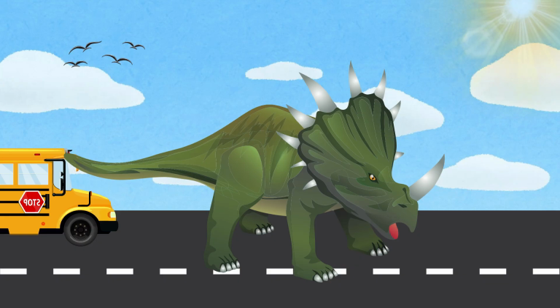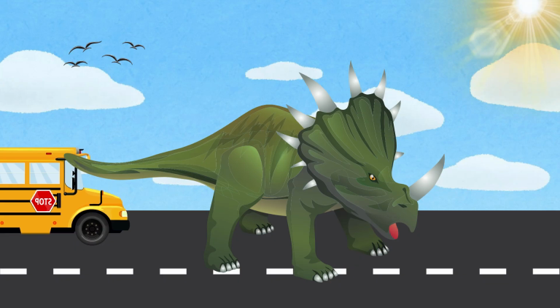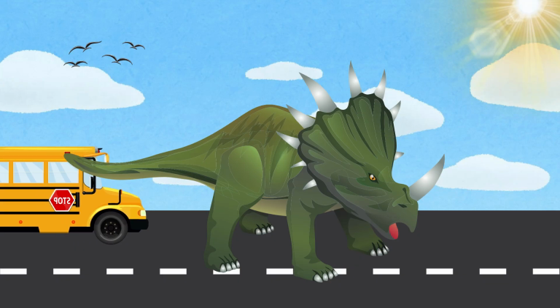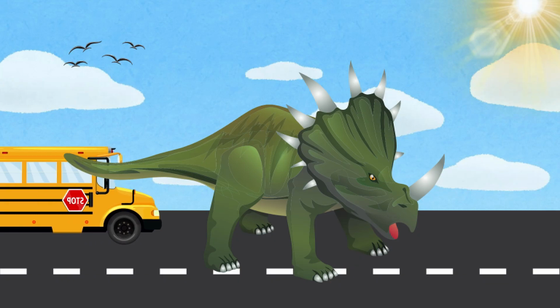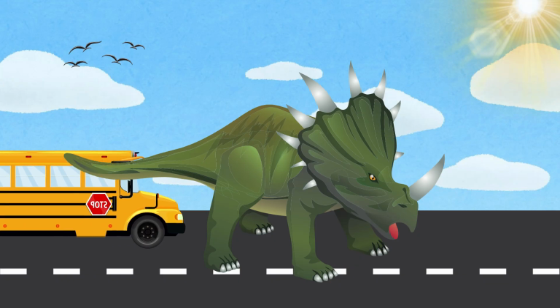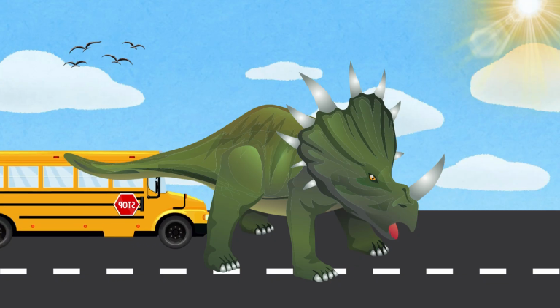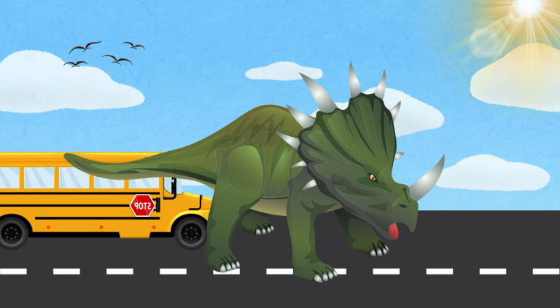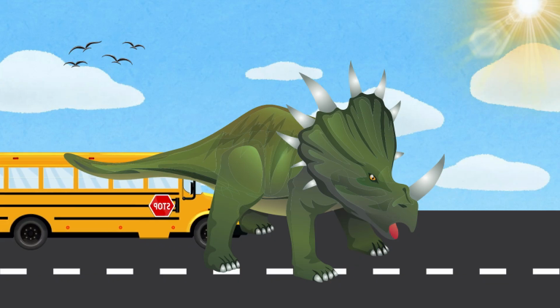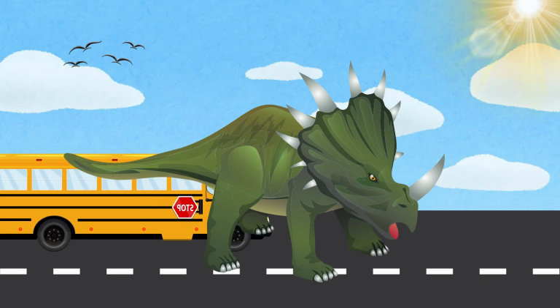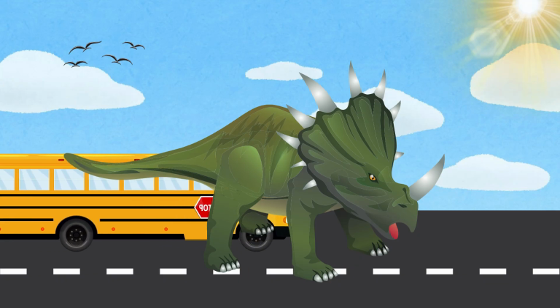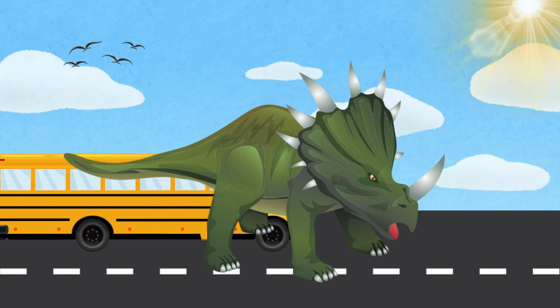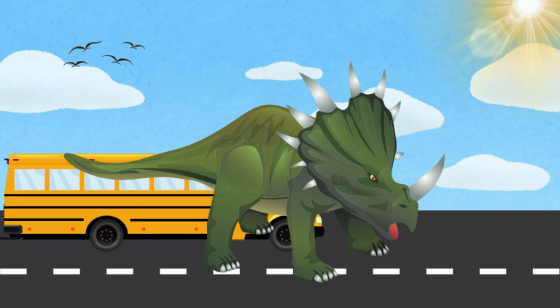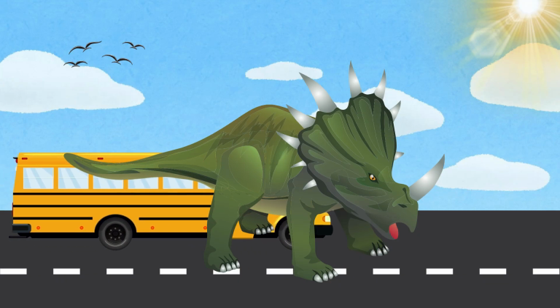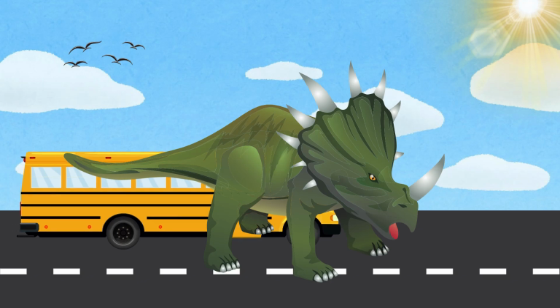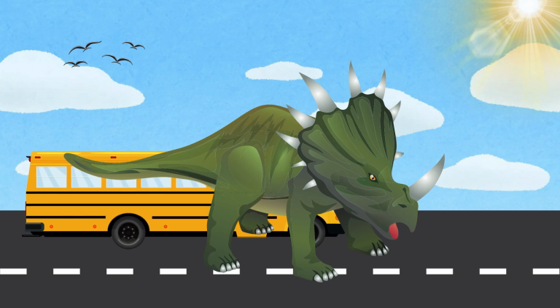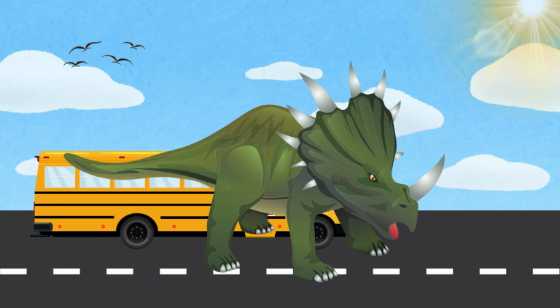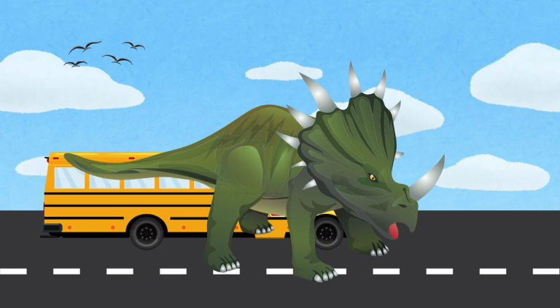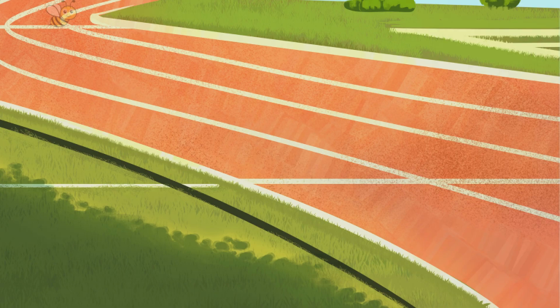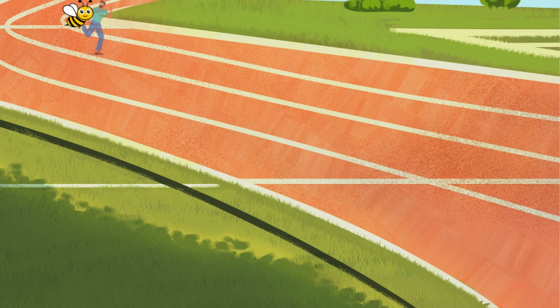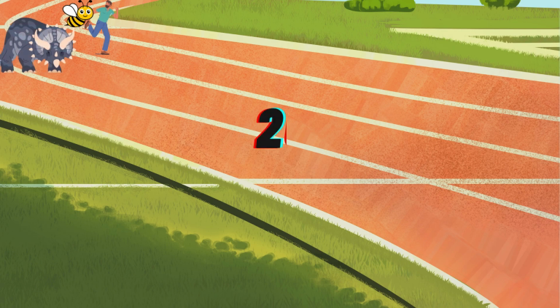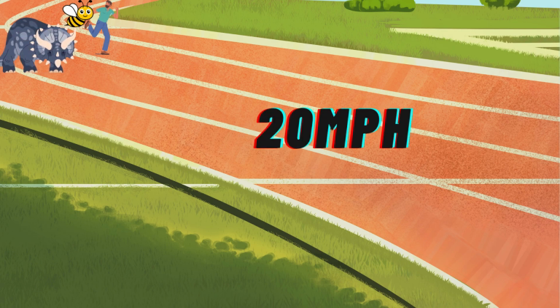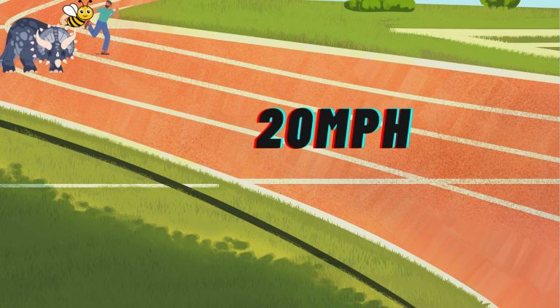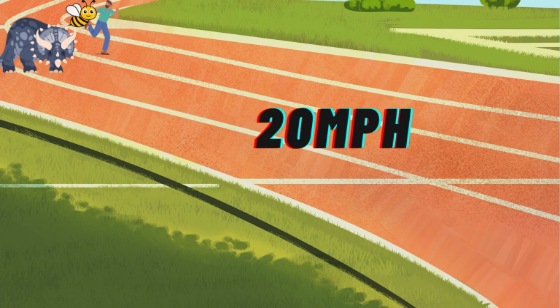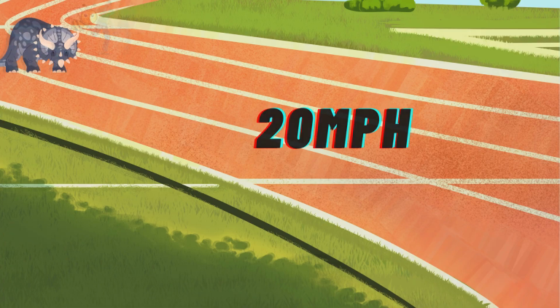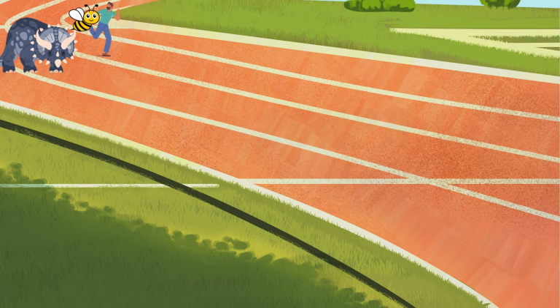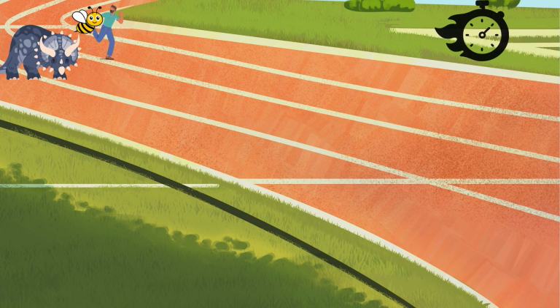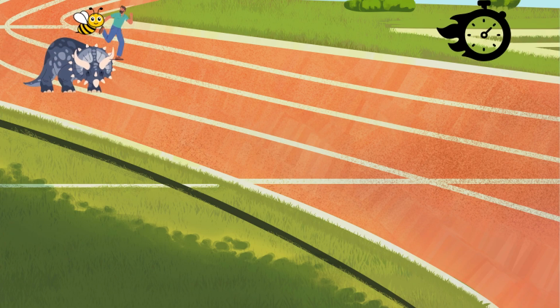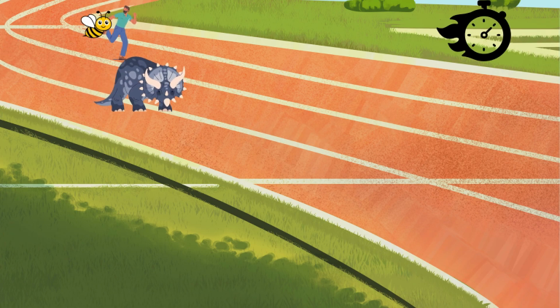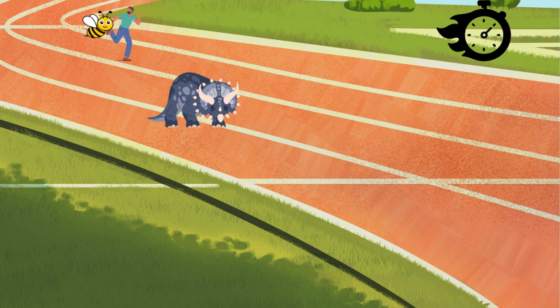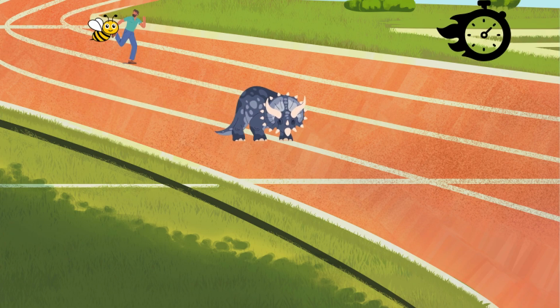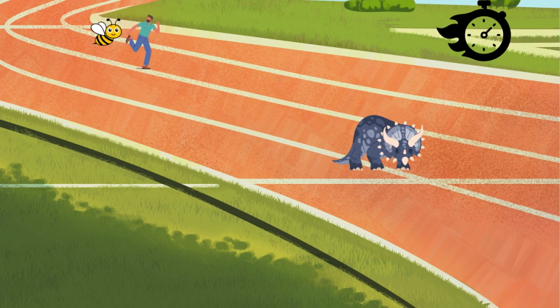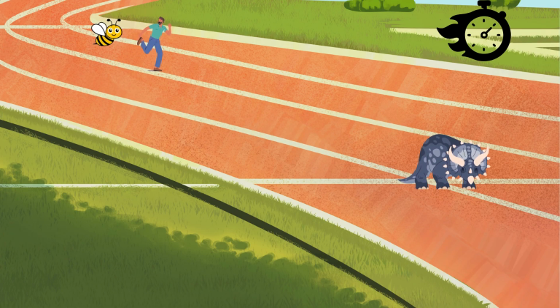Even though Triceratops was as long as a school bus, it was surprisingly fast for its size. It could probably run up to 20 miles per hour — that's faster than your dad running from a bee!